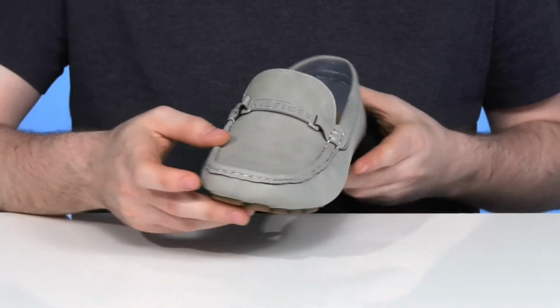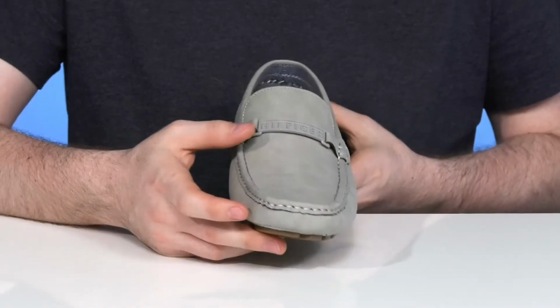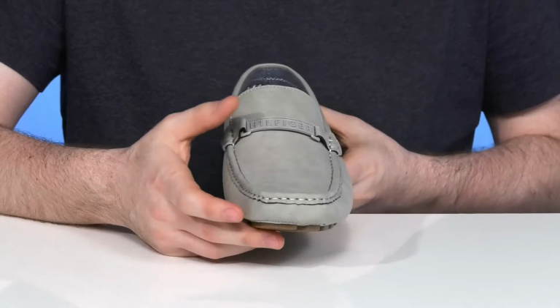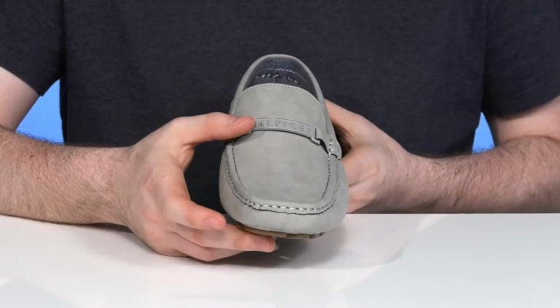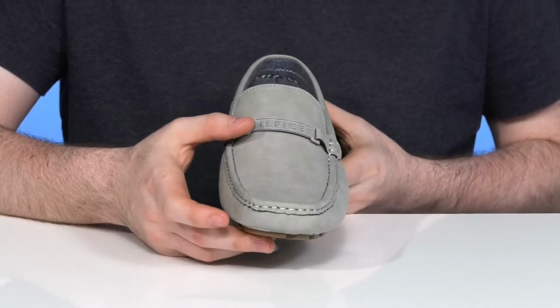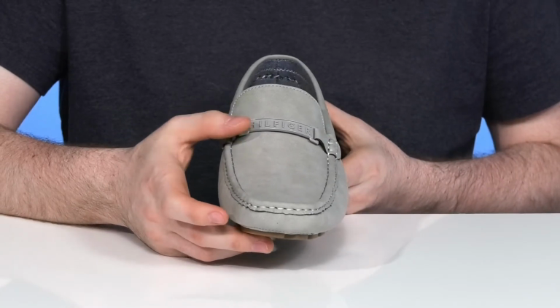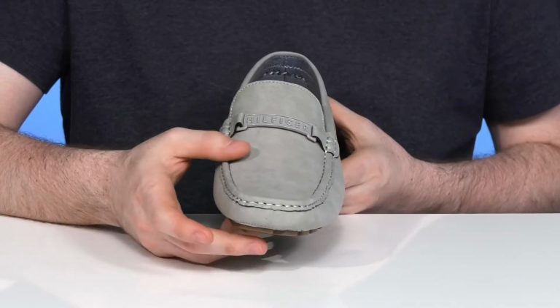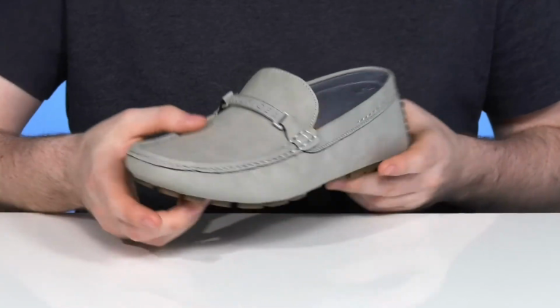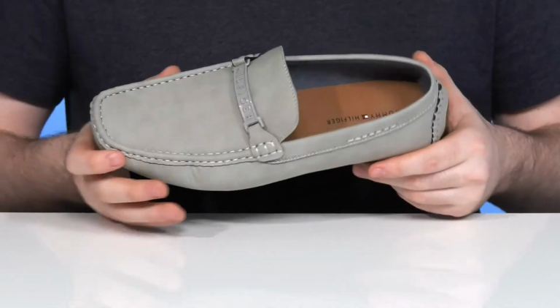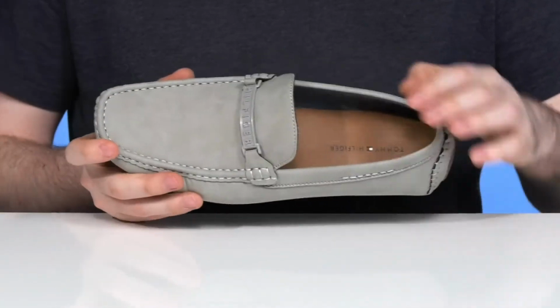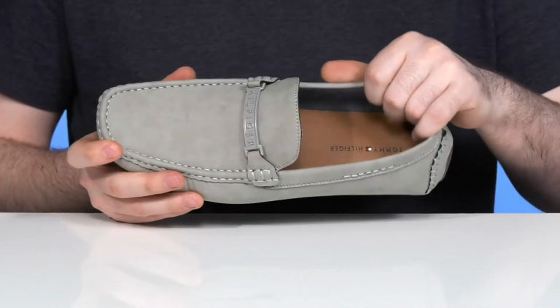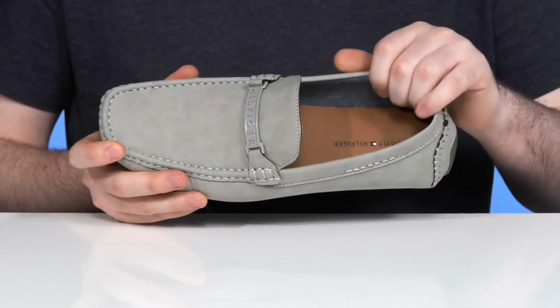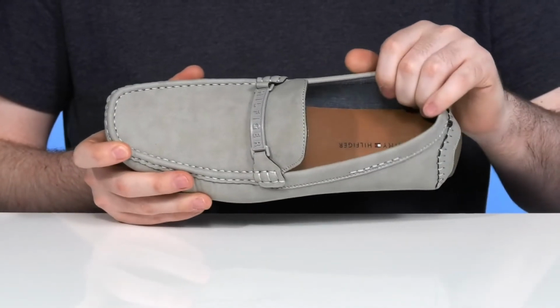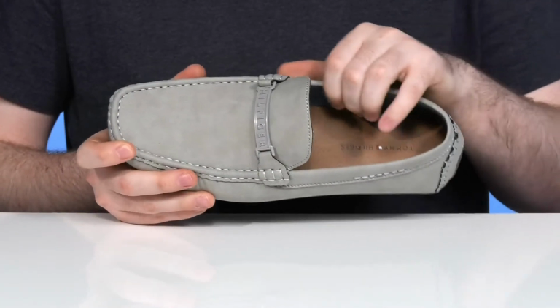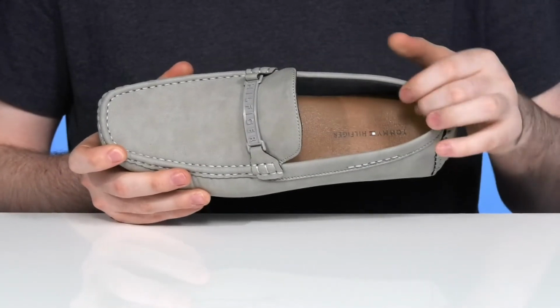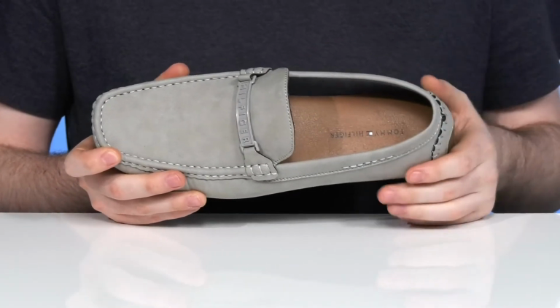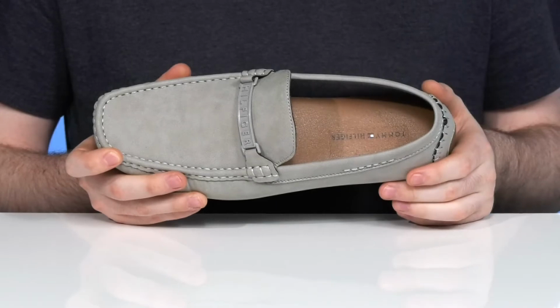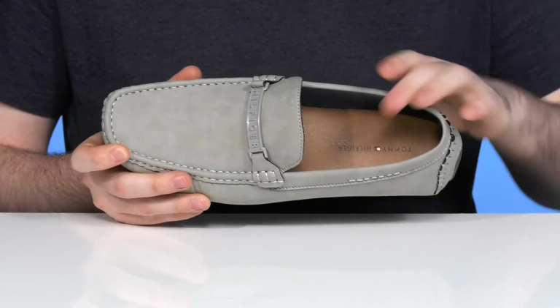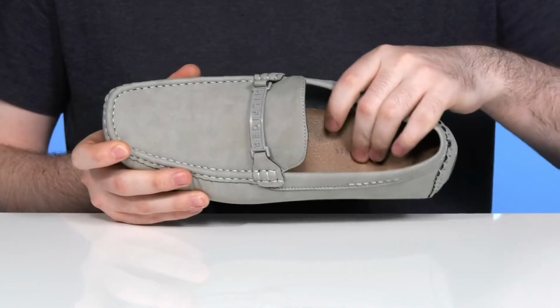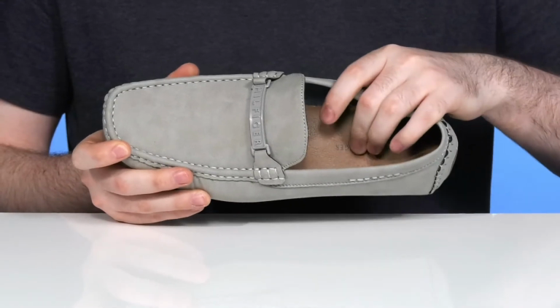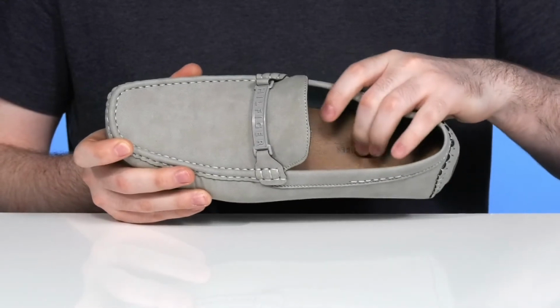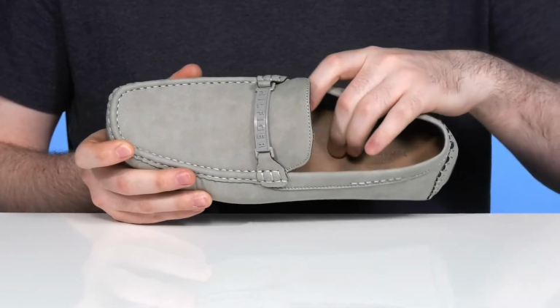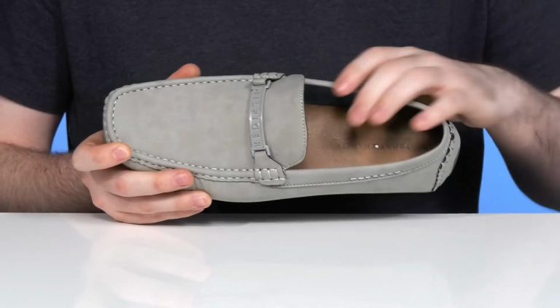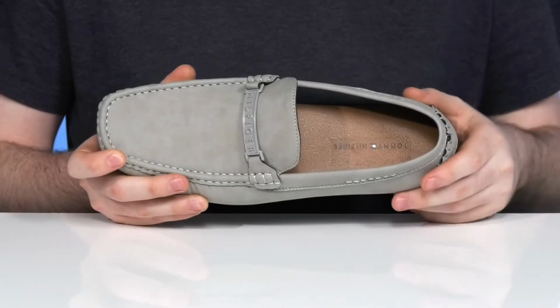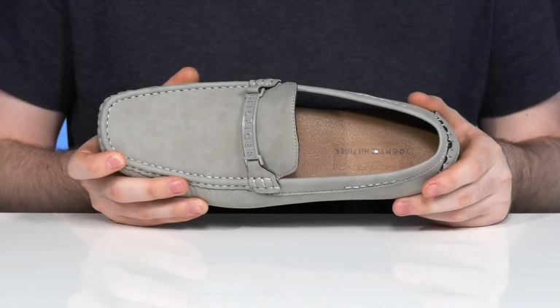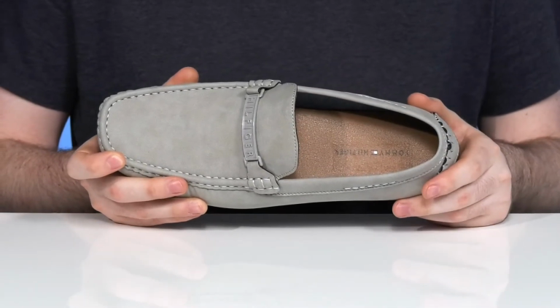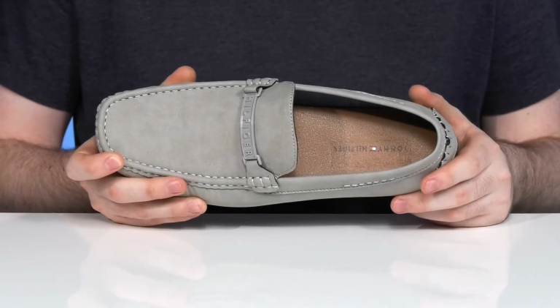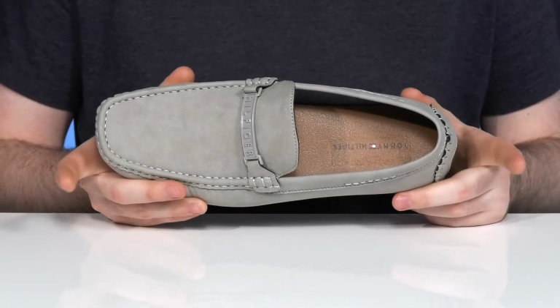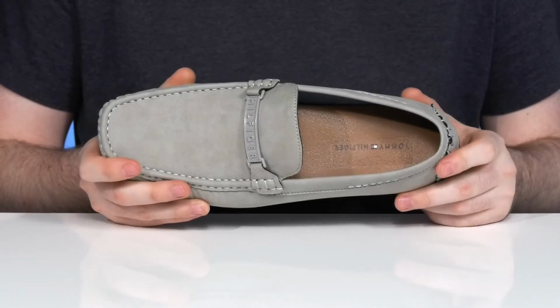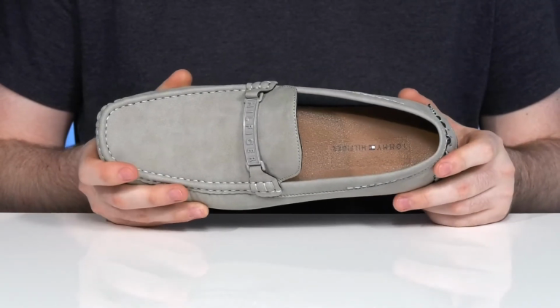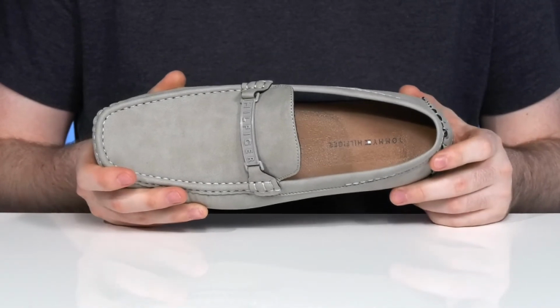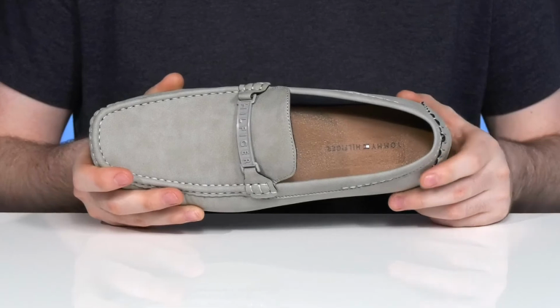It has the Hilfiger logo across the vamp, and the inner lining is textile, keeping it very breathable, while the foam footbed underneath adds plenty of cushioning and confidence with every step.